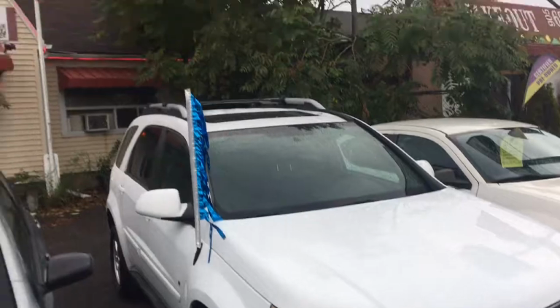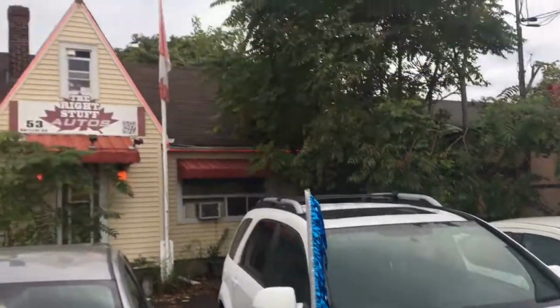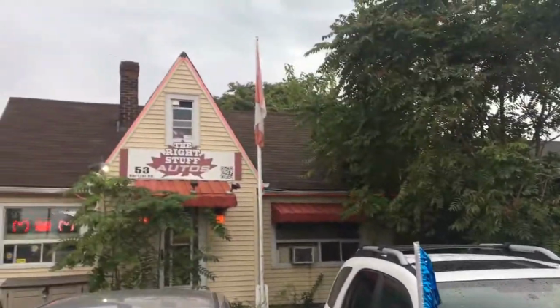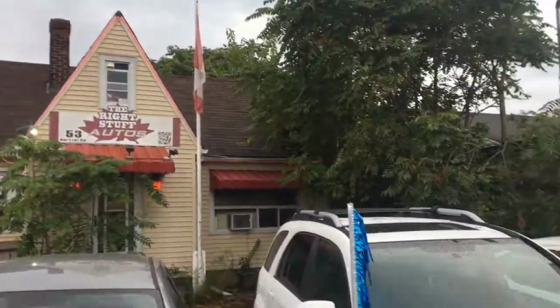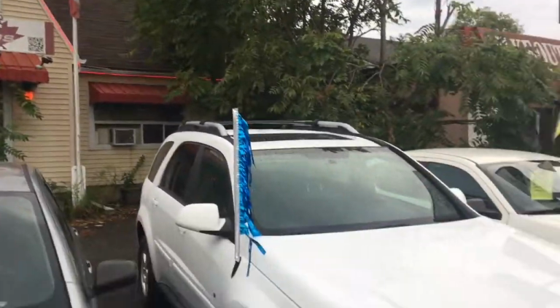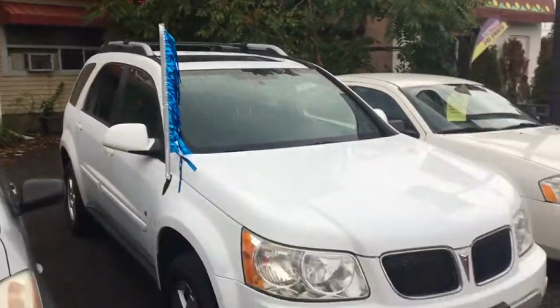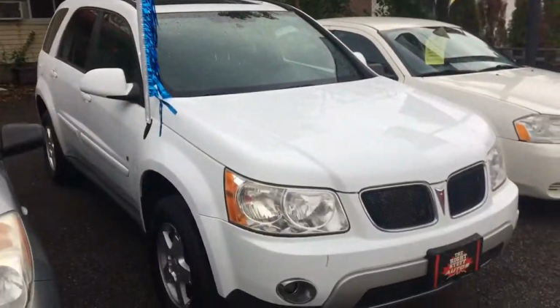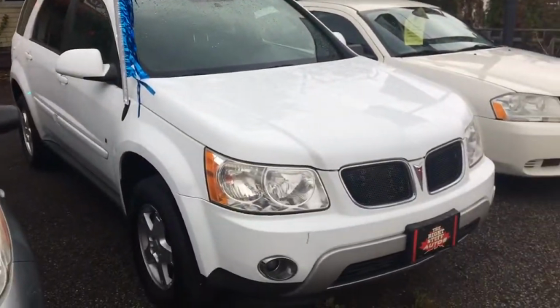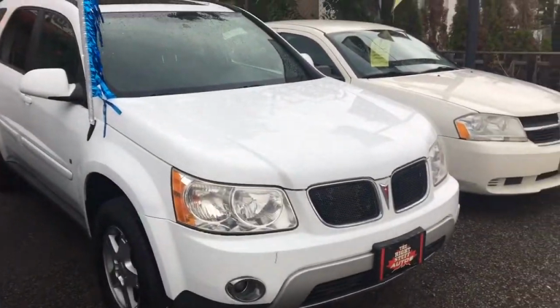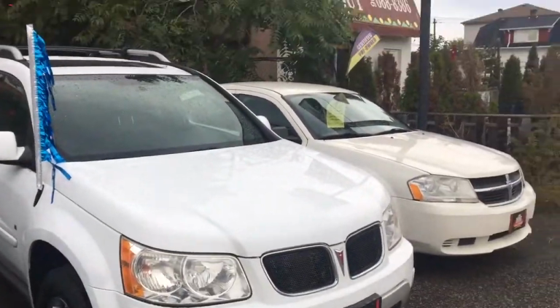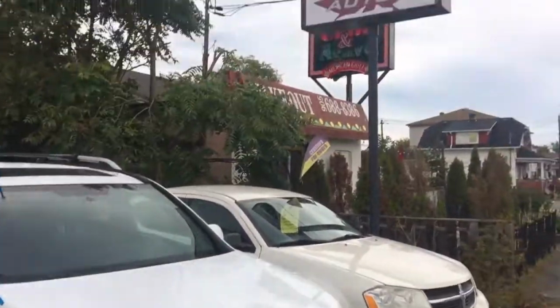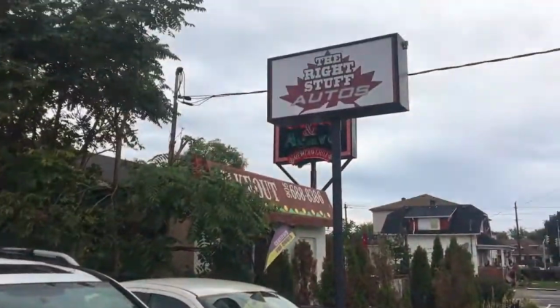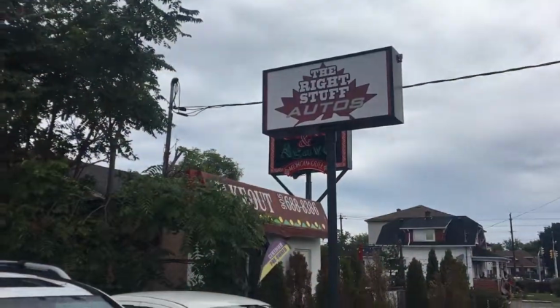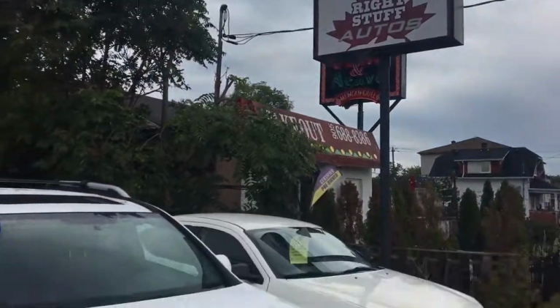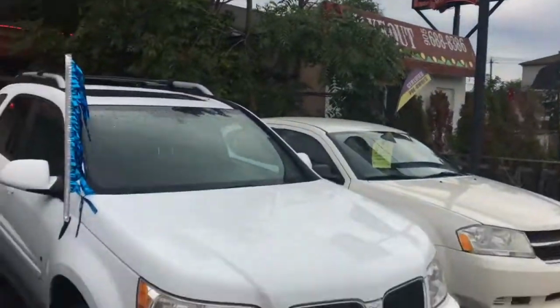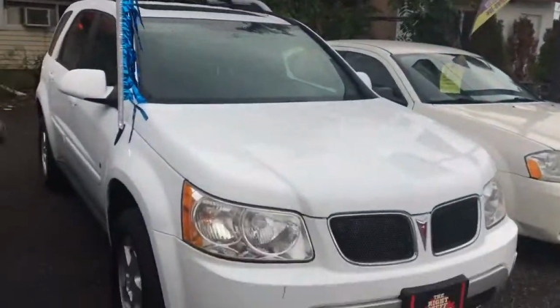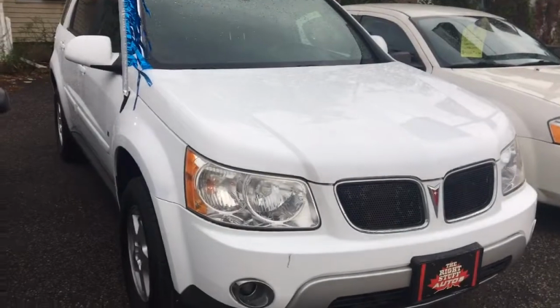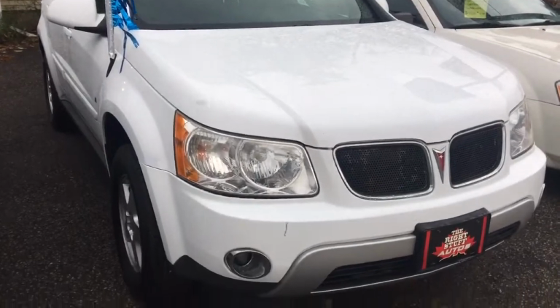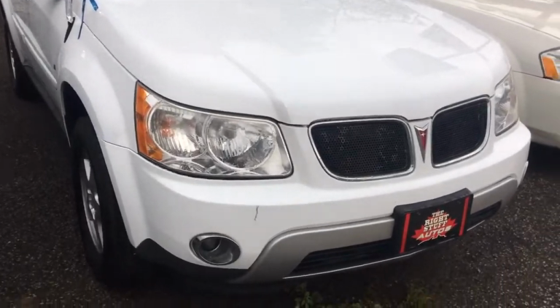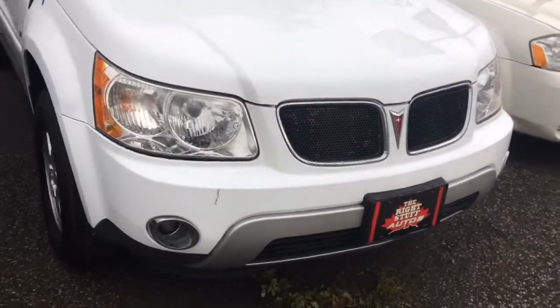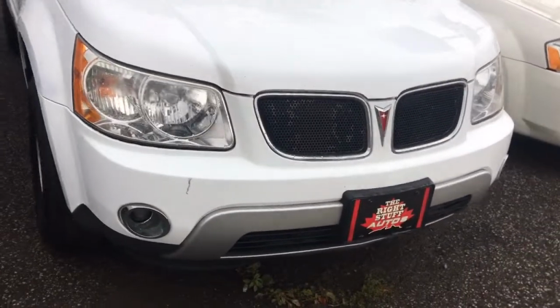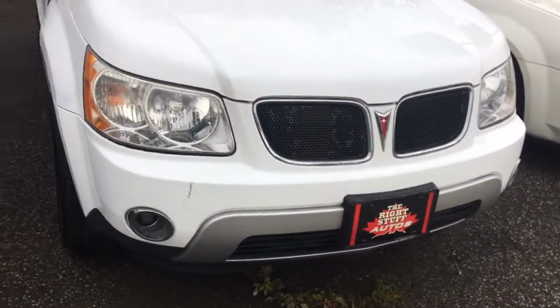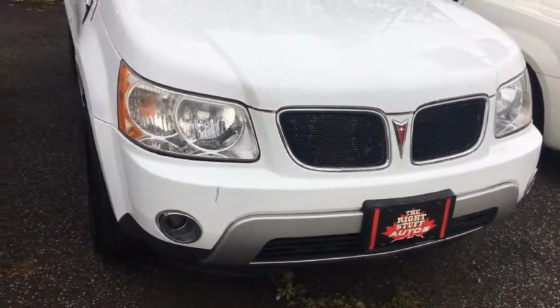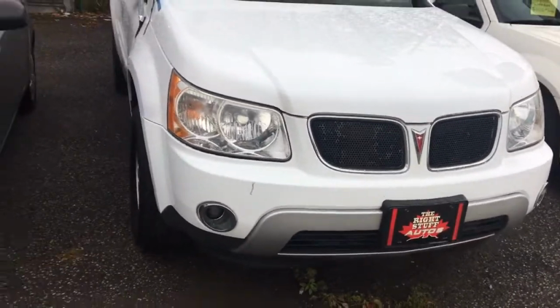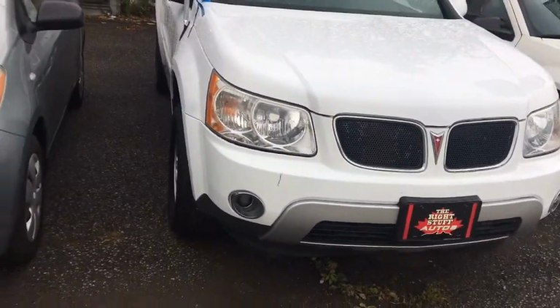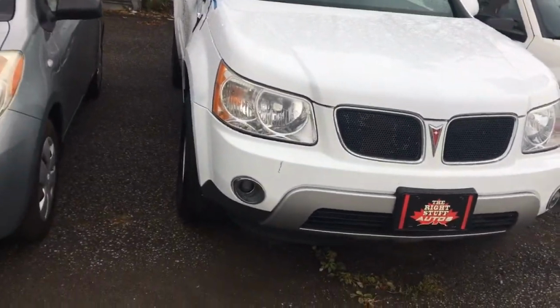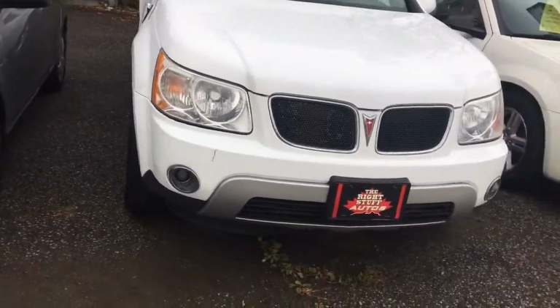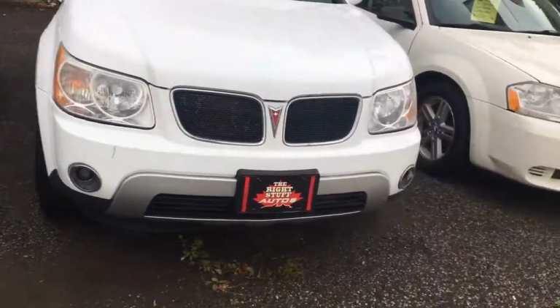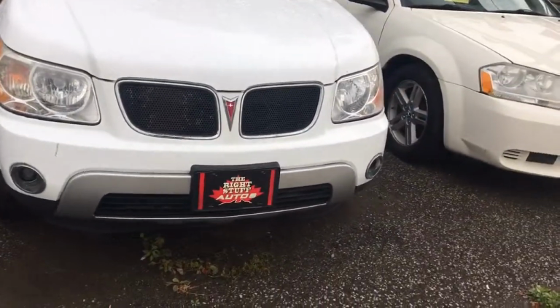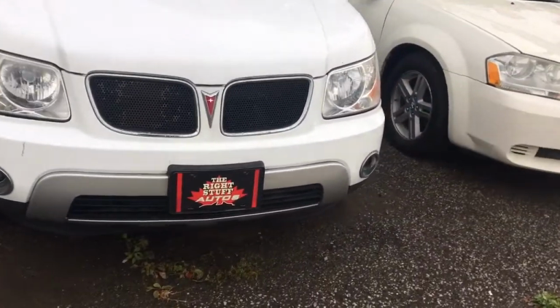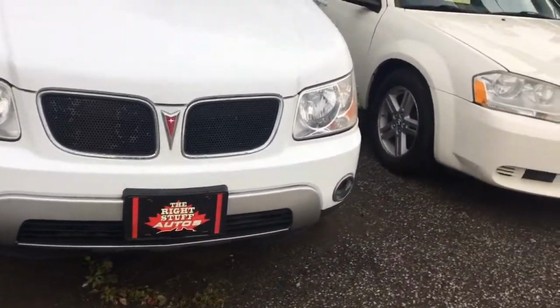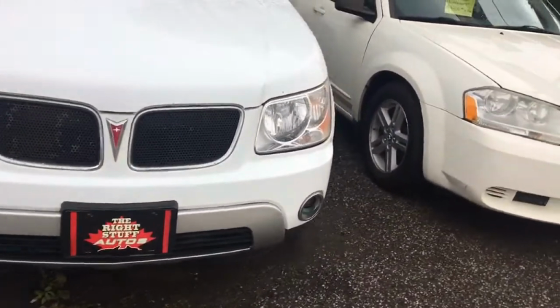Good morning, it's Paul McDonald from The Right Stuff Autos, 53 Harts of Road, St. Catharines, Ontario. This morning's featured Sport Utility is a 2006 Pontiac Torrent Sport.